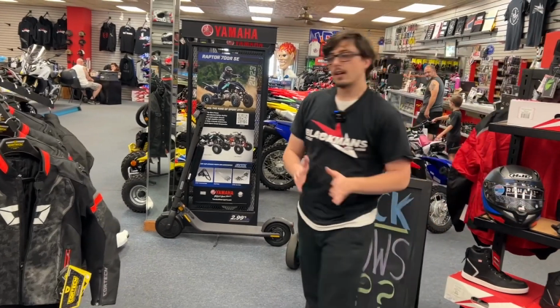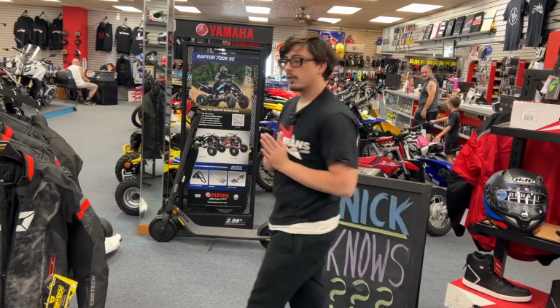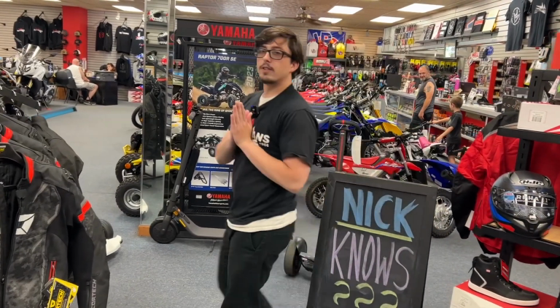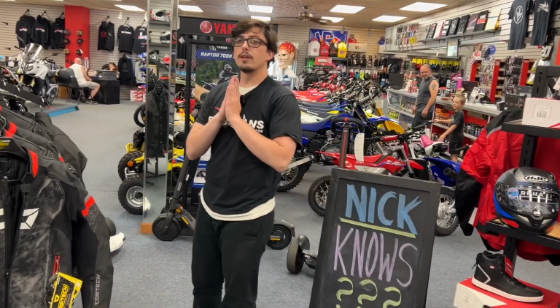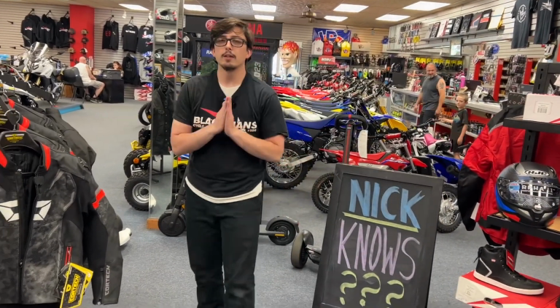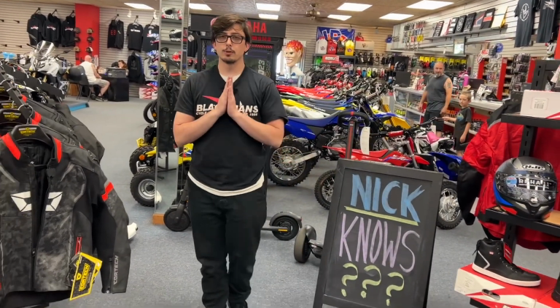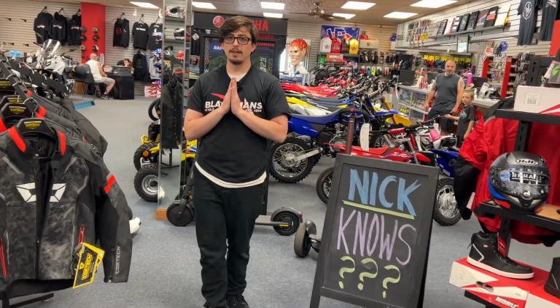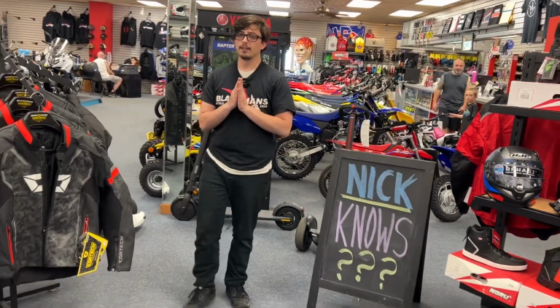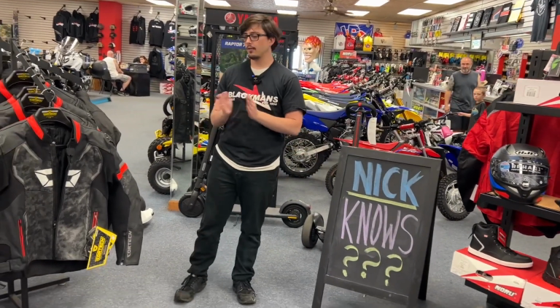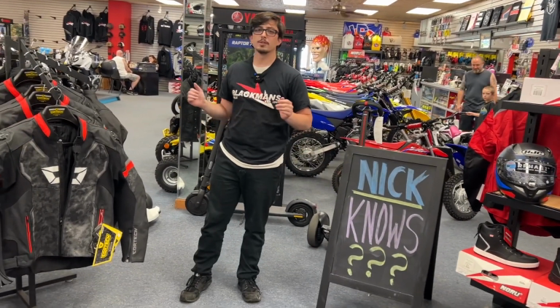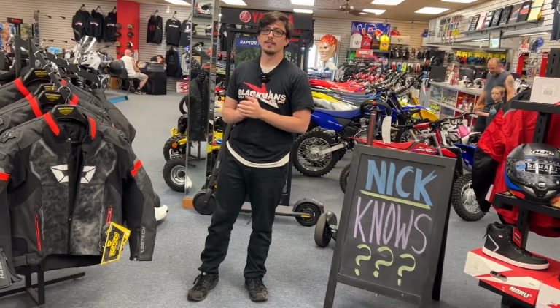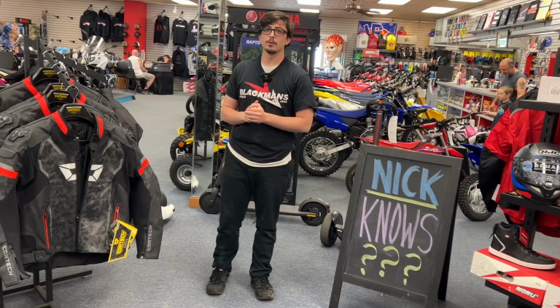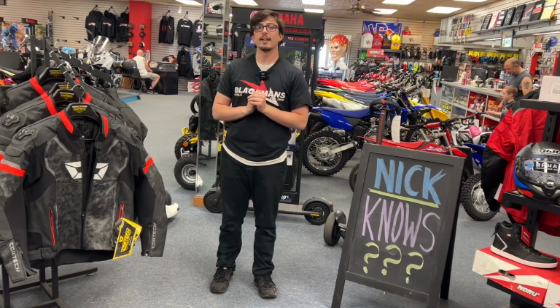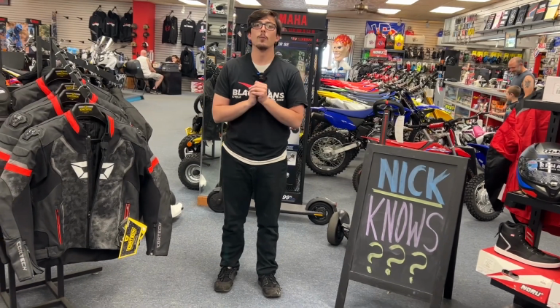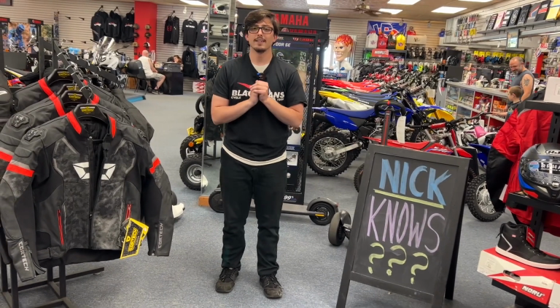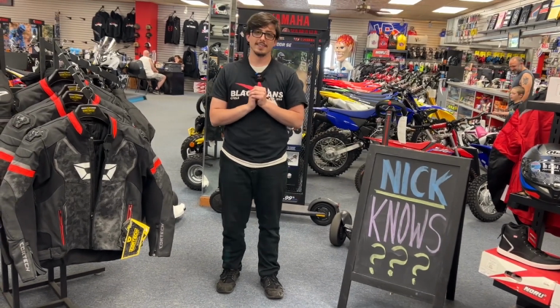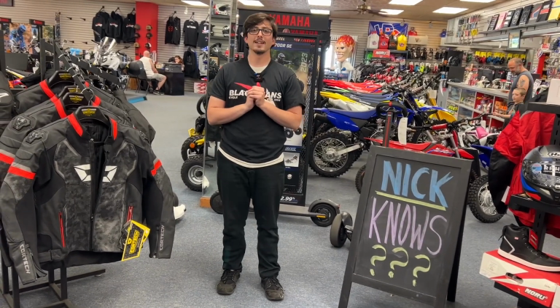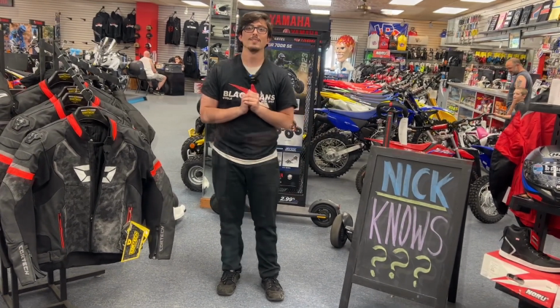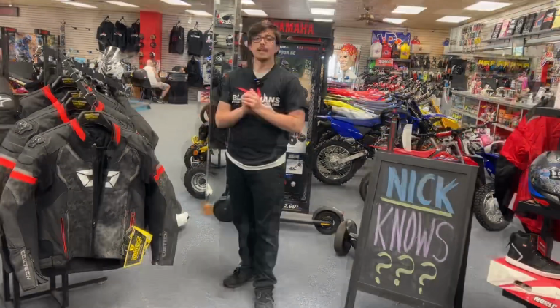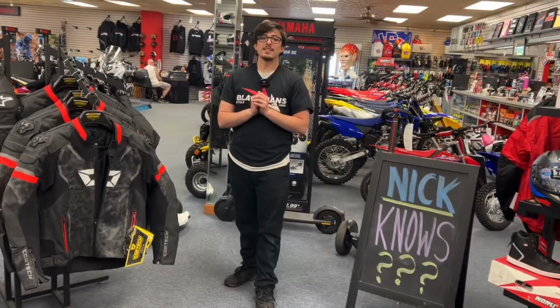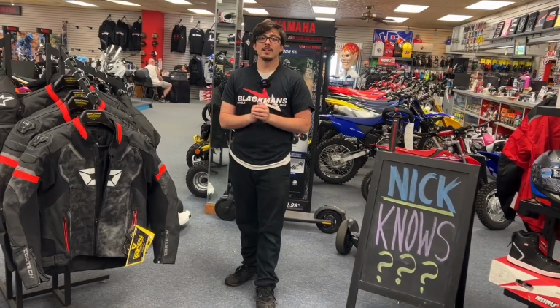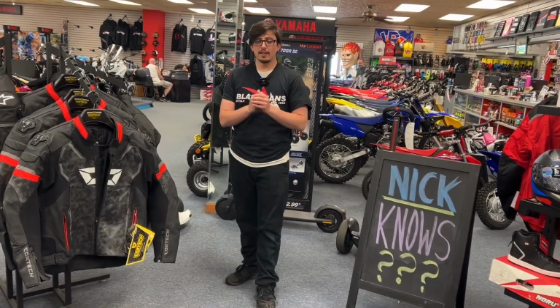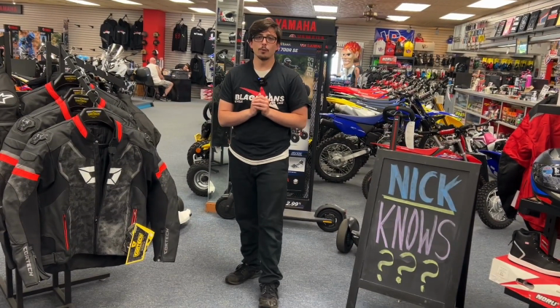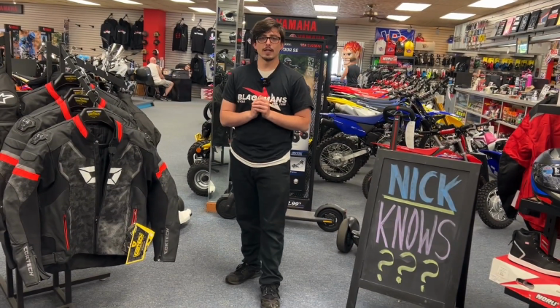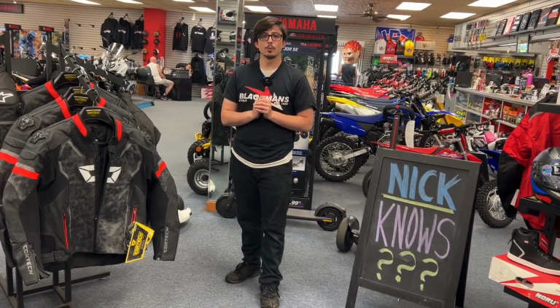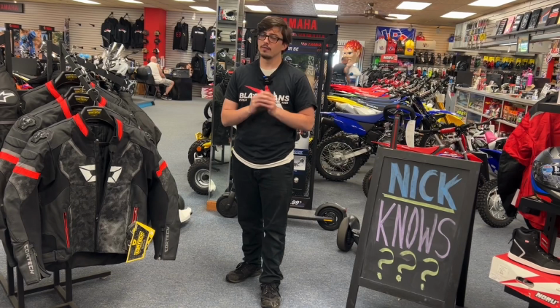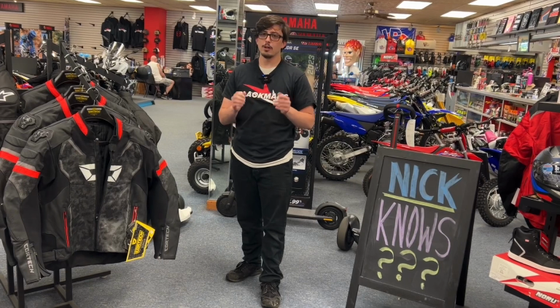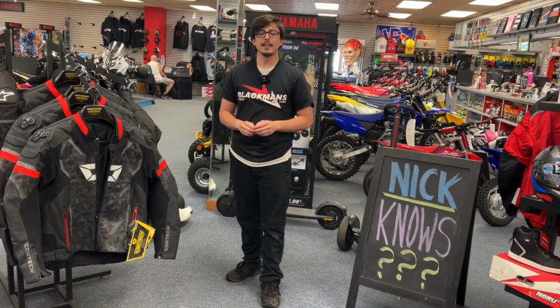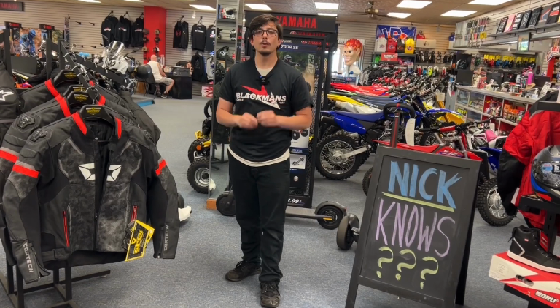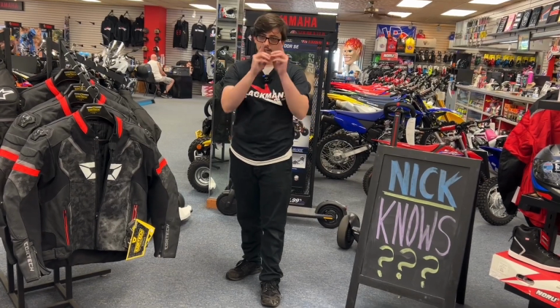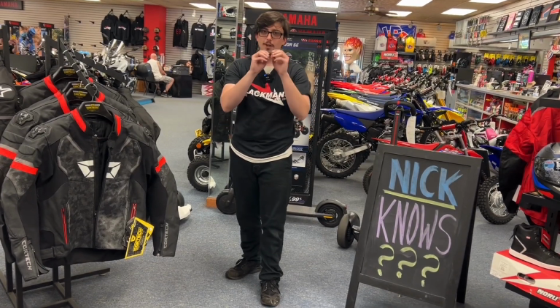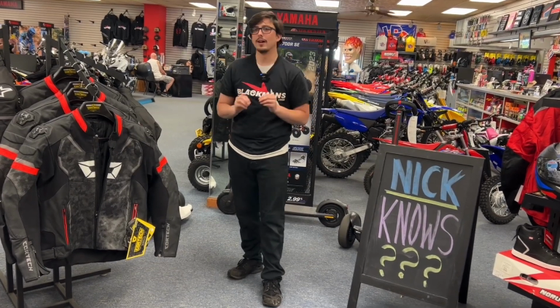I would love to thank you for joining me on this lovely episode of Nick Knows, and I cannot wait to see you in the next one. My name is Nick, thank you for watching episode one of Nick Knows — and now, you know as well.